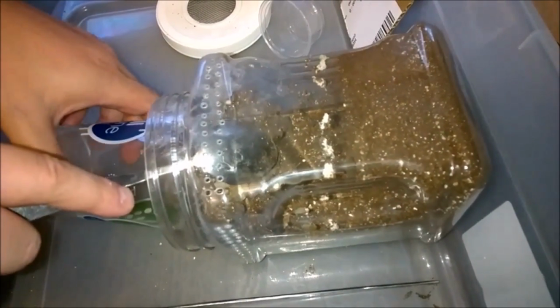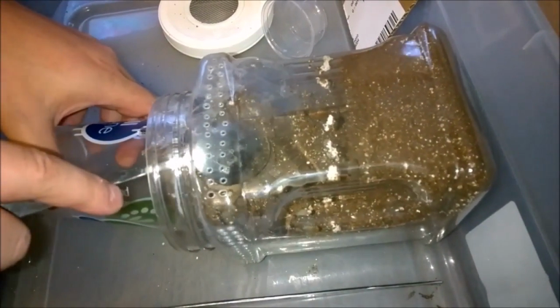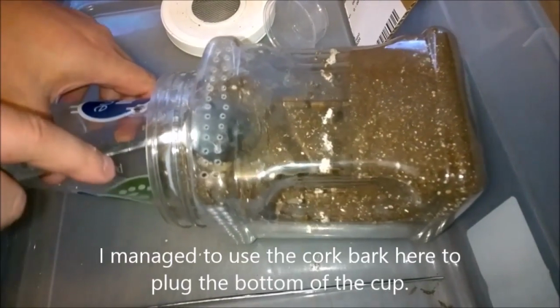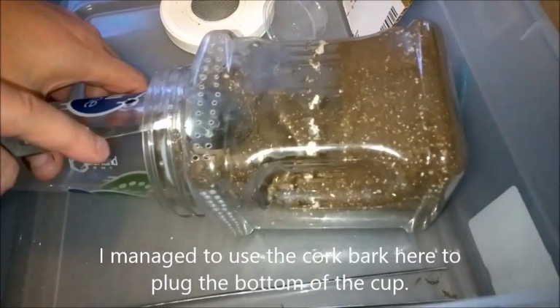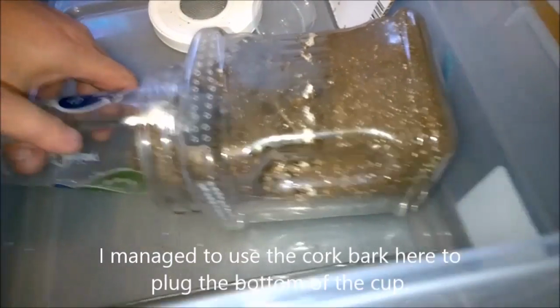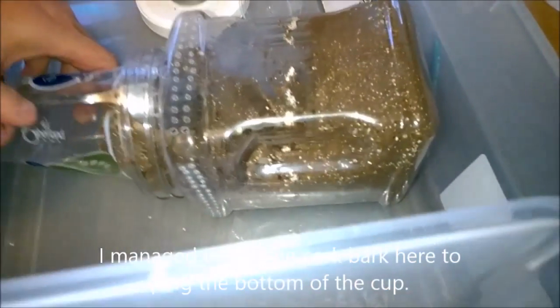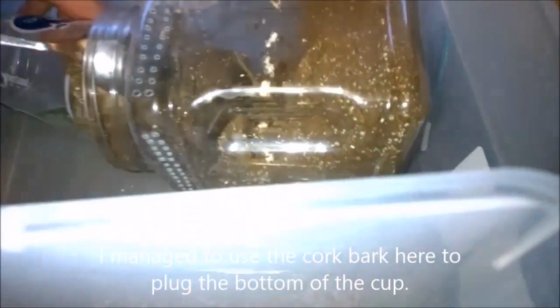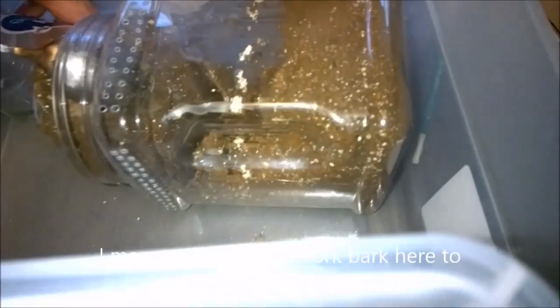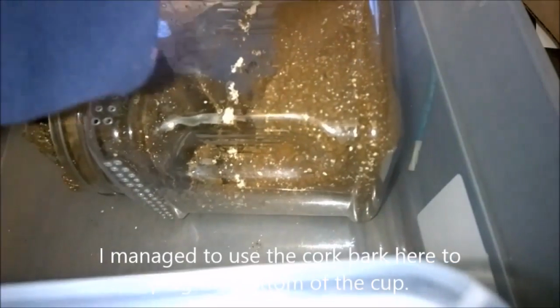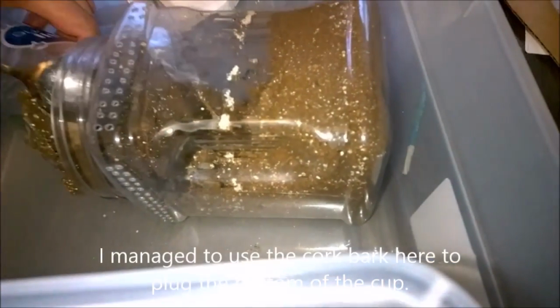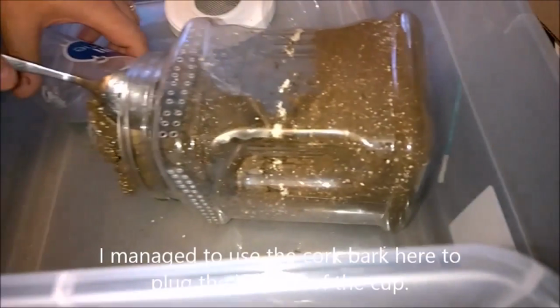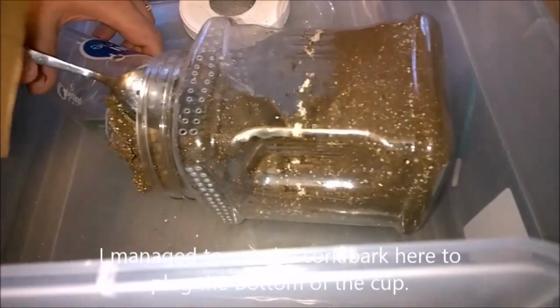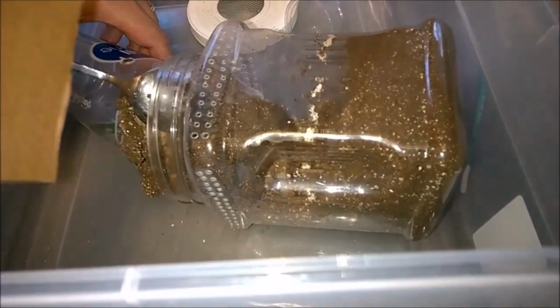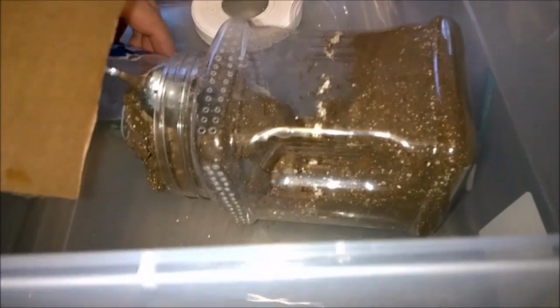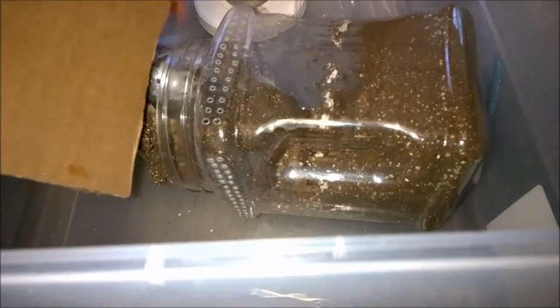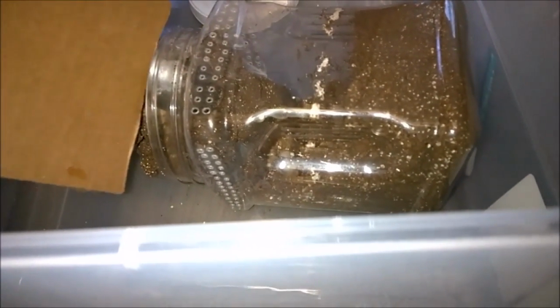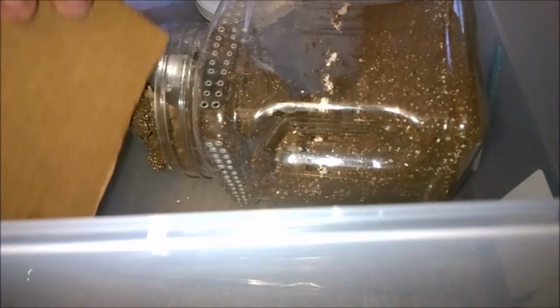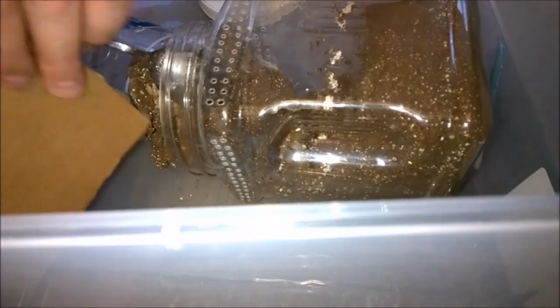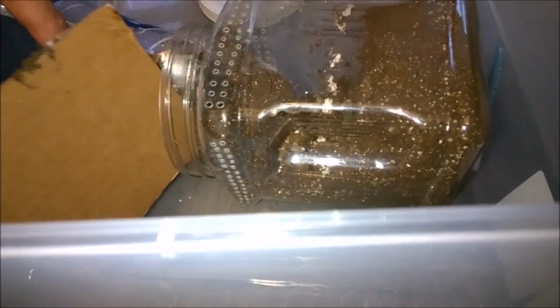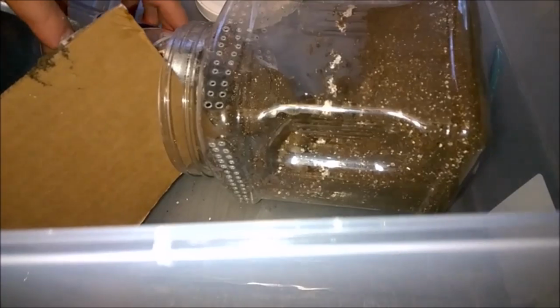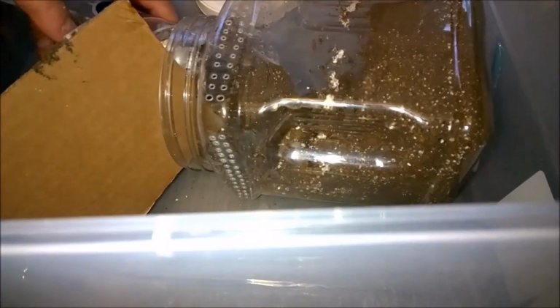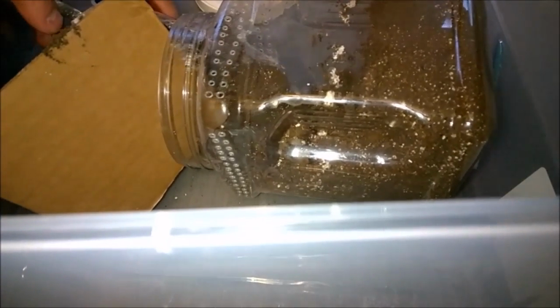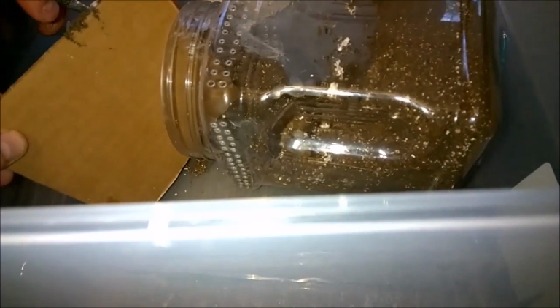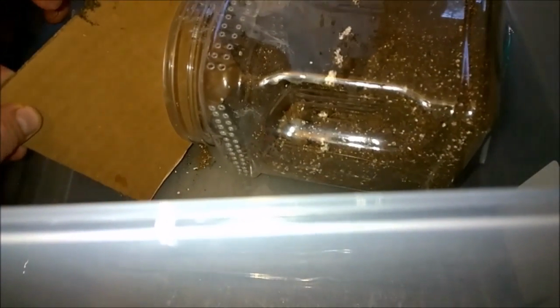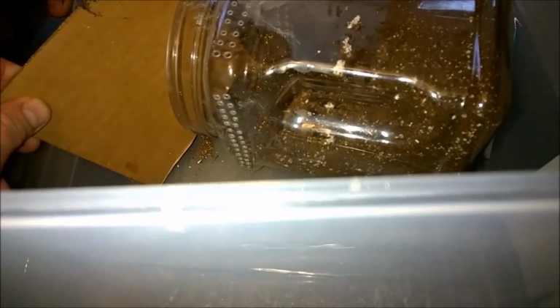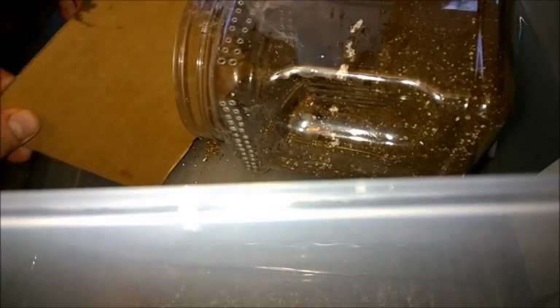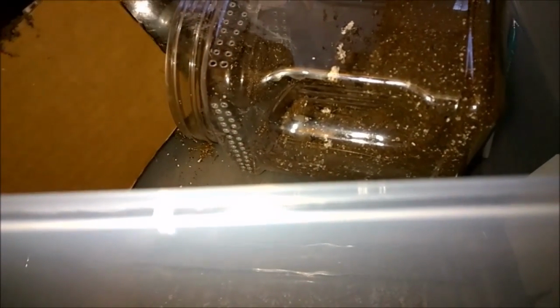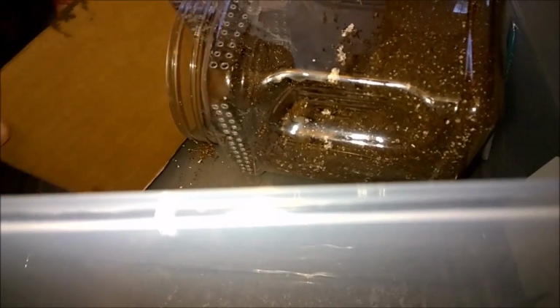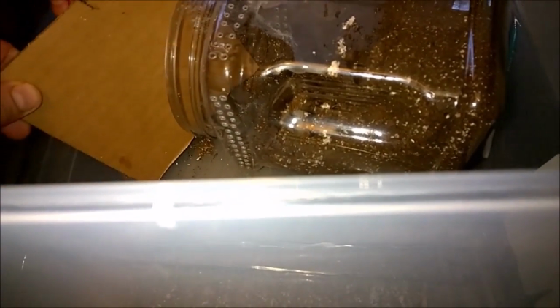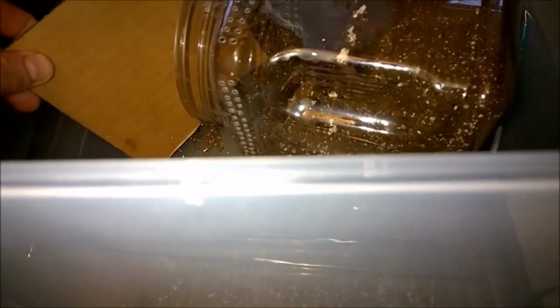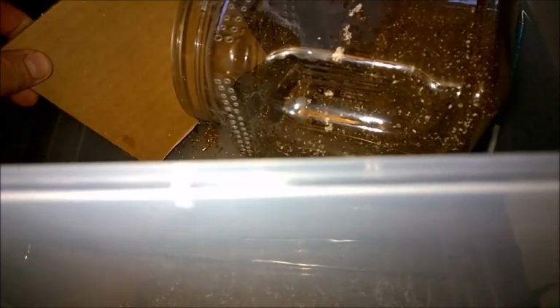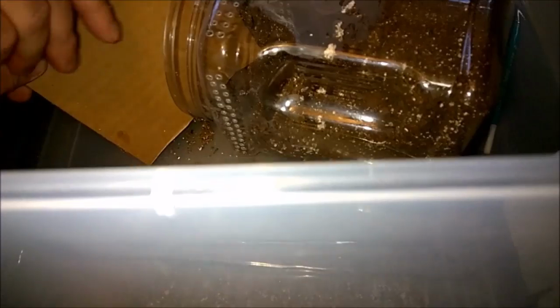I'll reach and grab that piece of cardboard and slide it right behind where the spoon is, right in here. I'm going to move the spoon out and slide the cardboard in. I'm not going to push too hard.